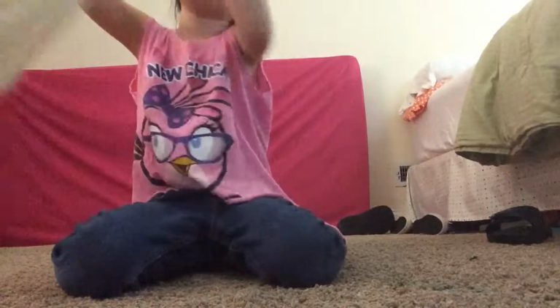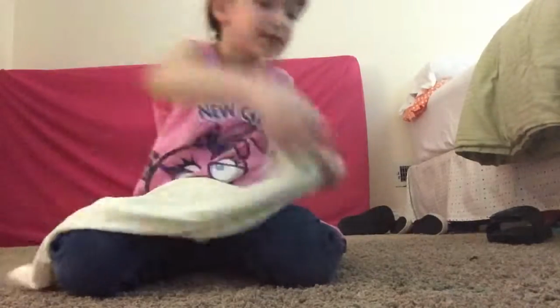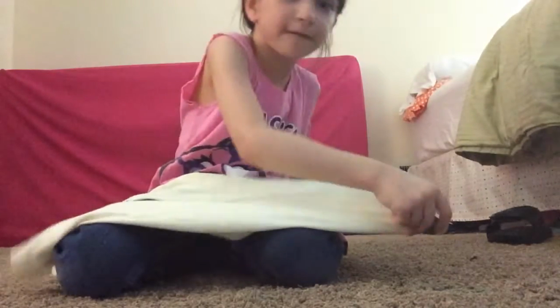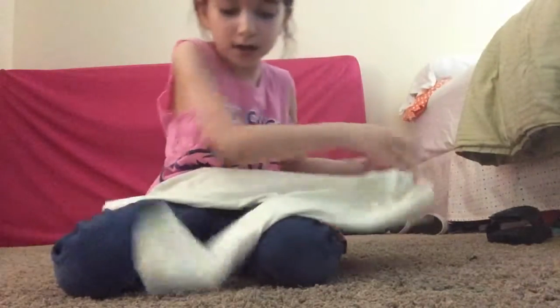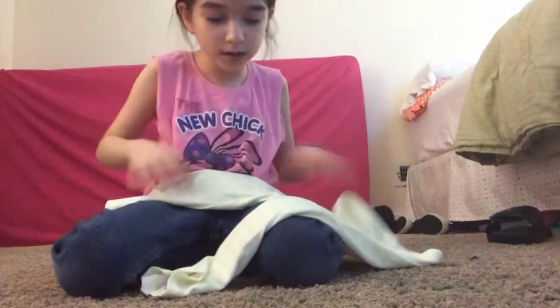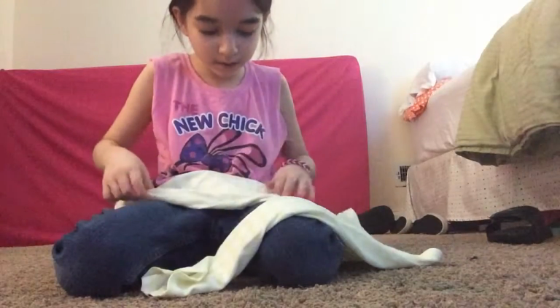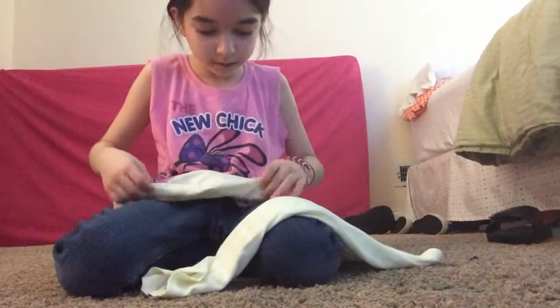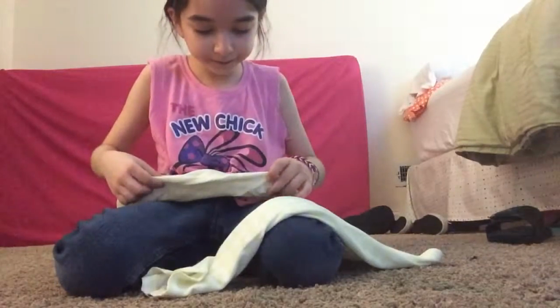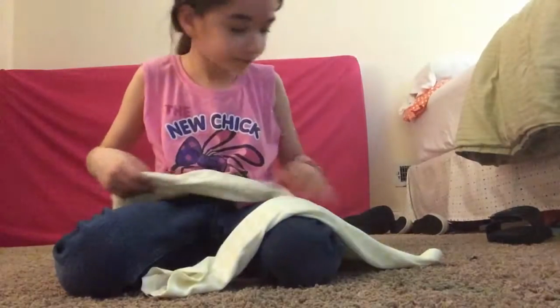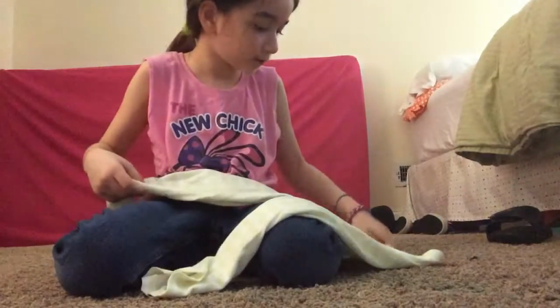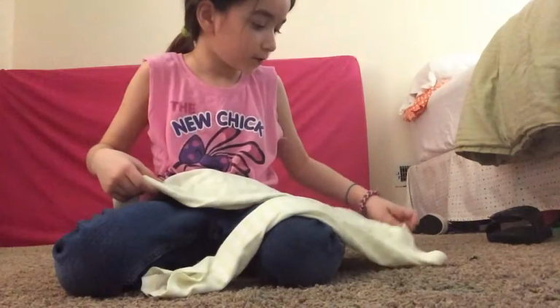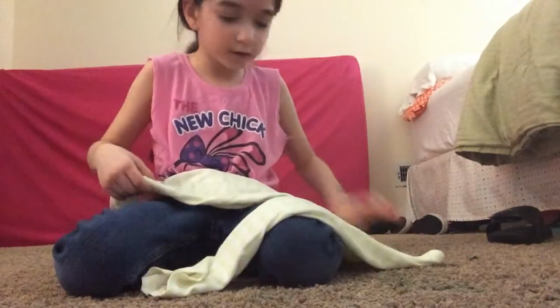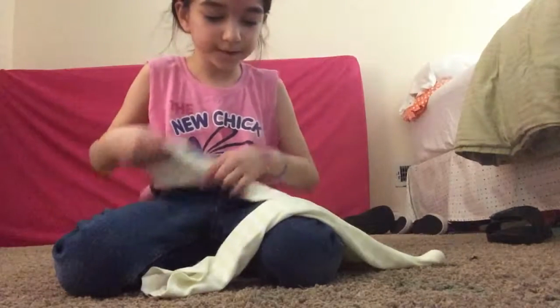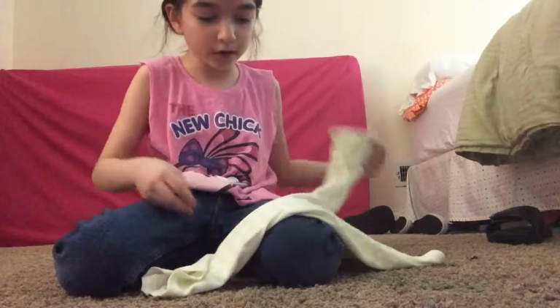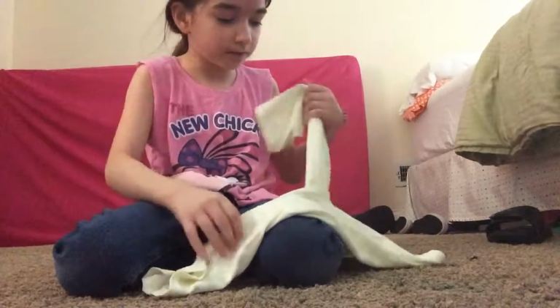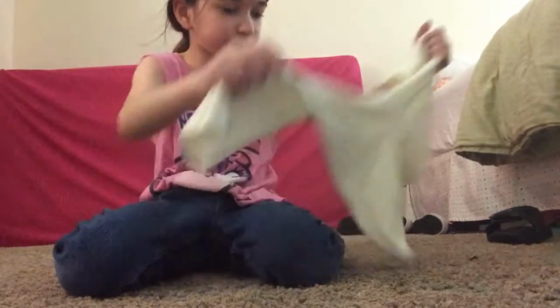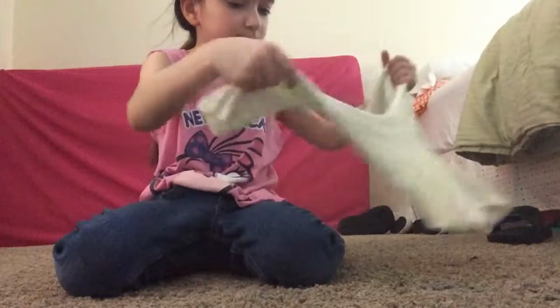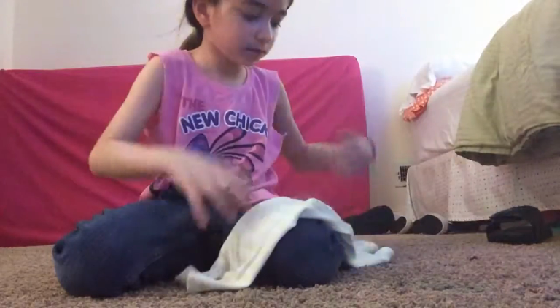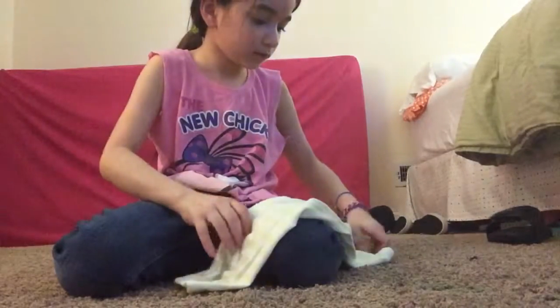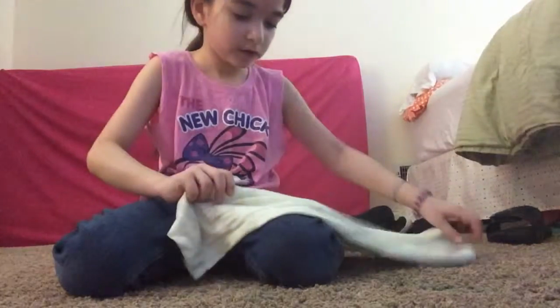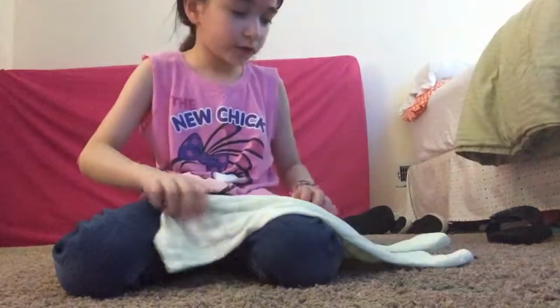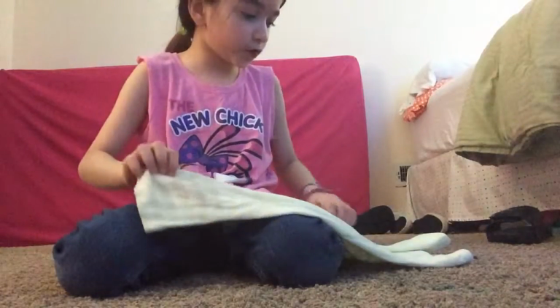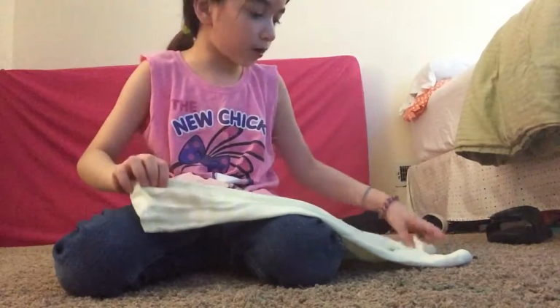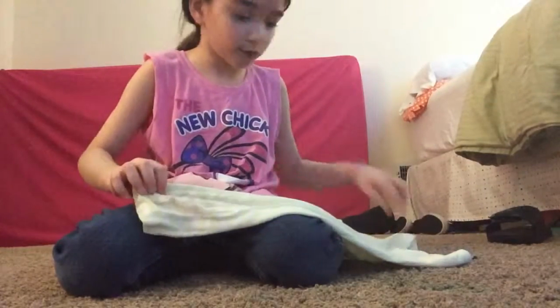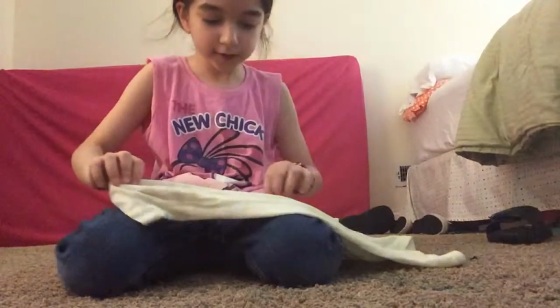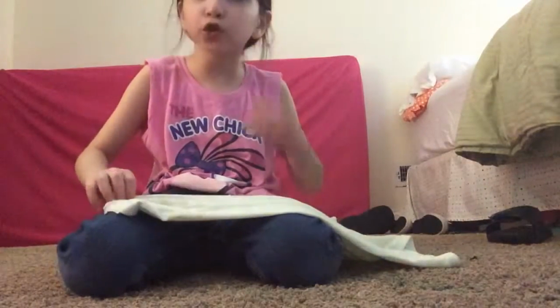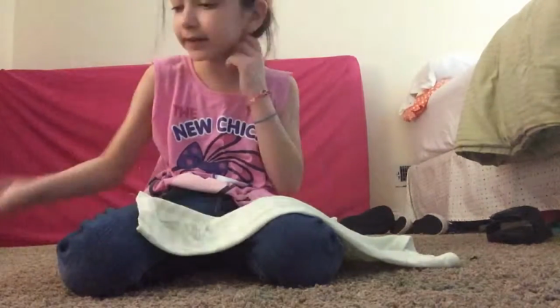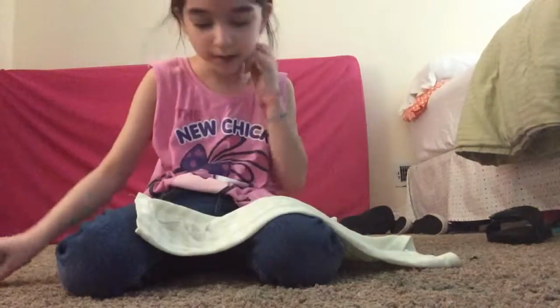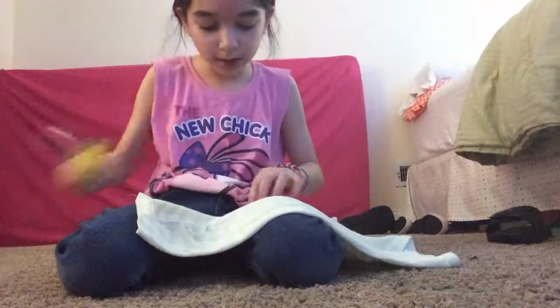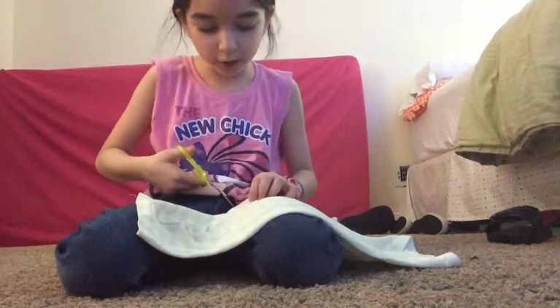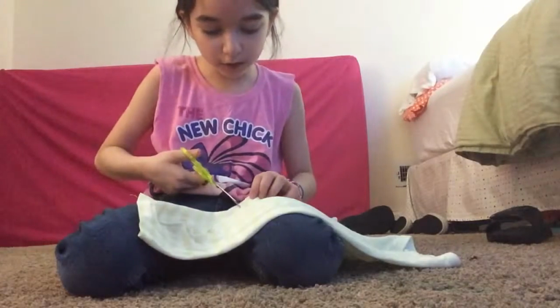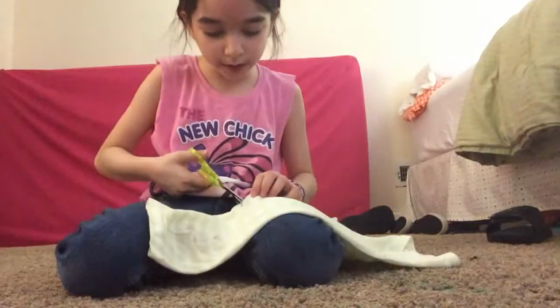So this is the front. This is the front. So what I'm going to do is take your hands.